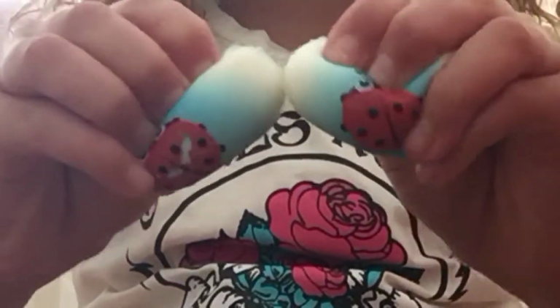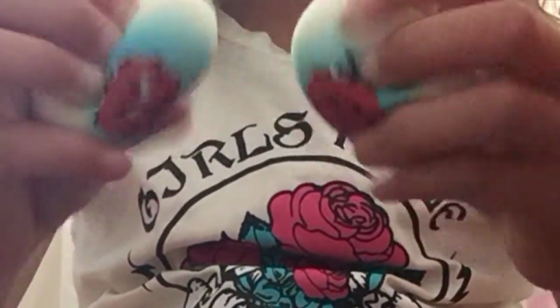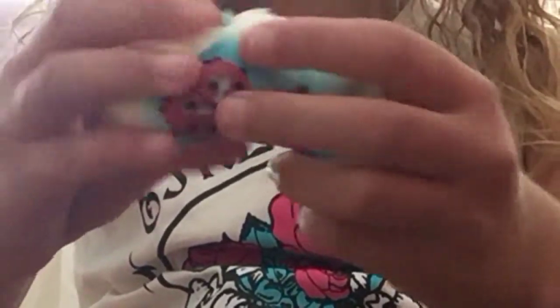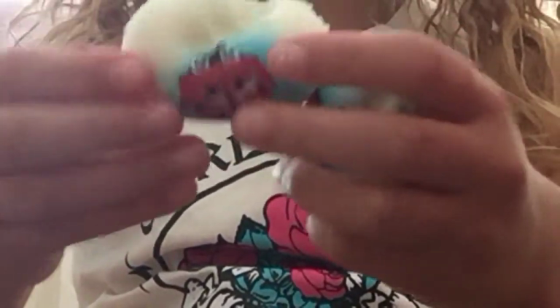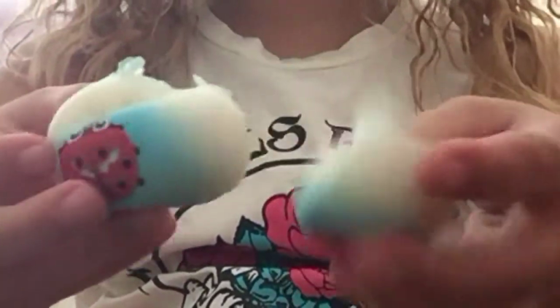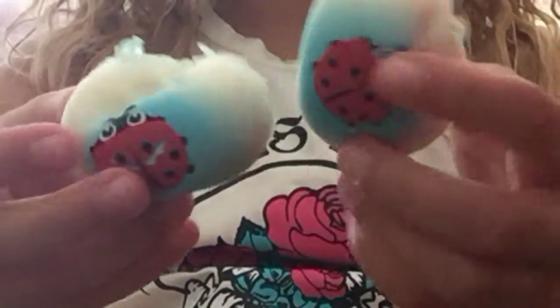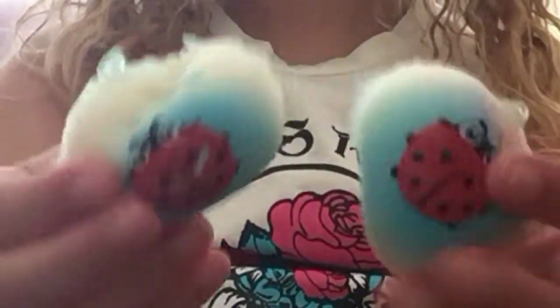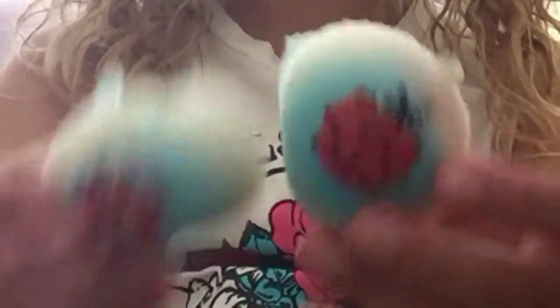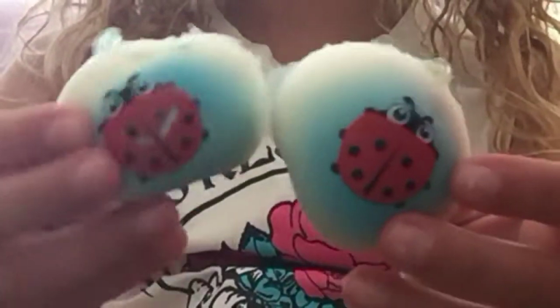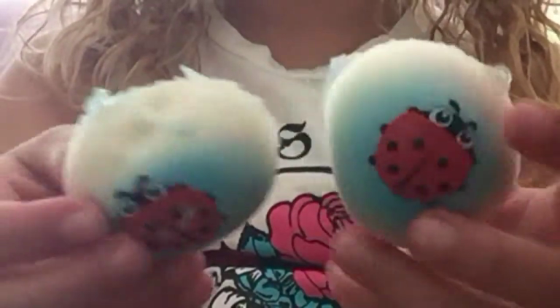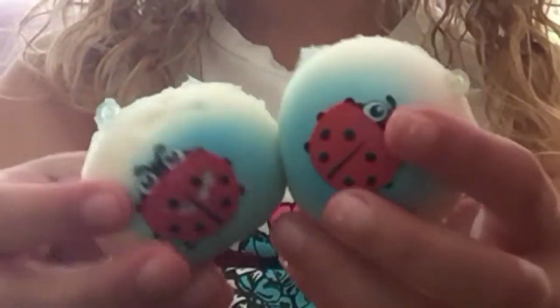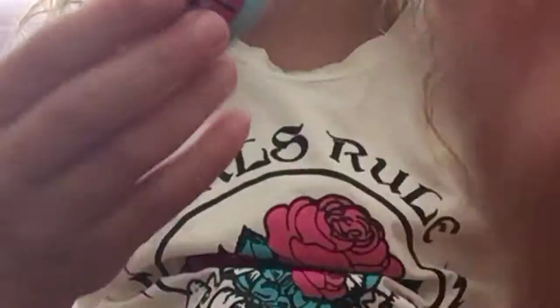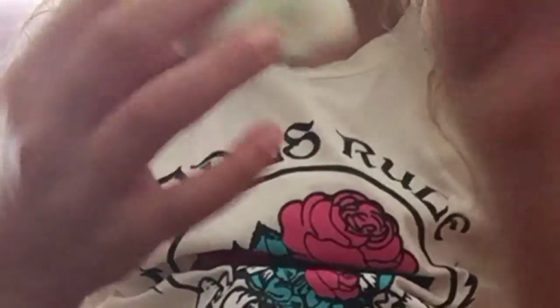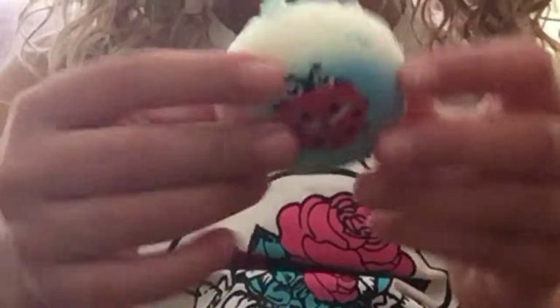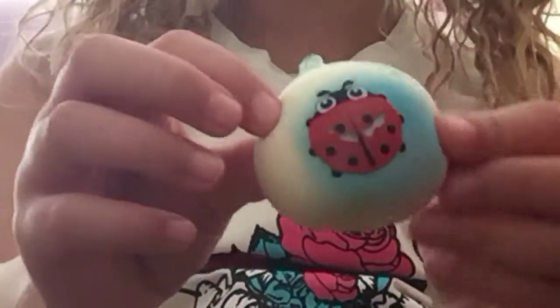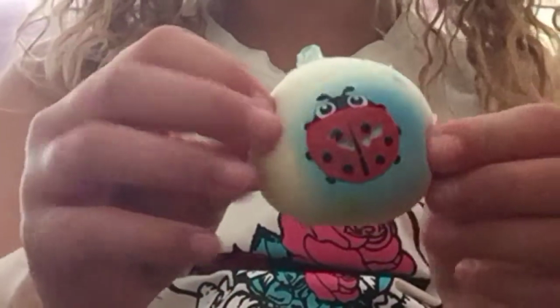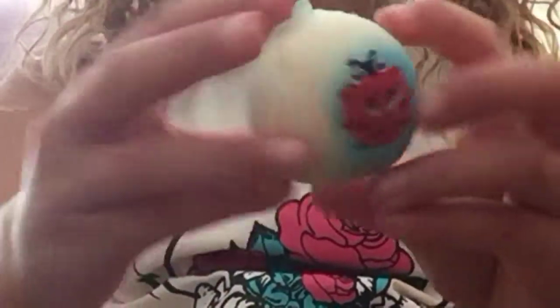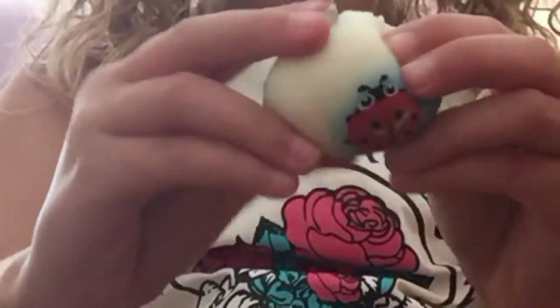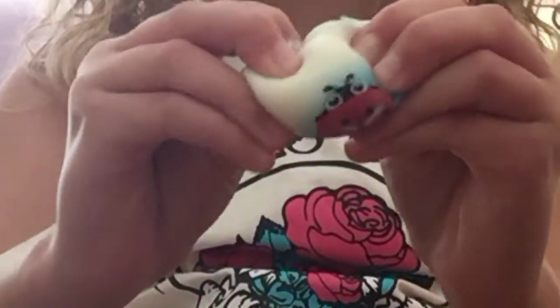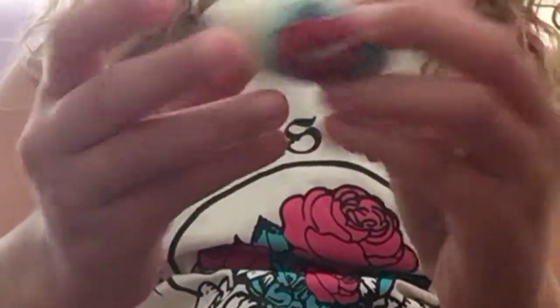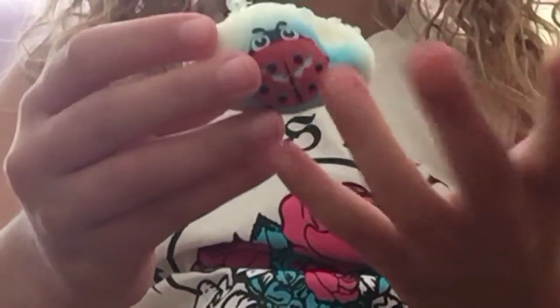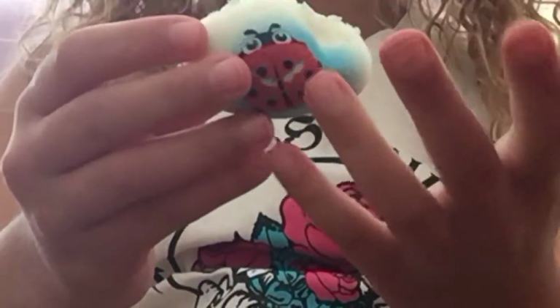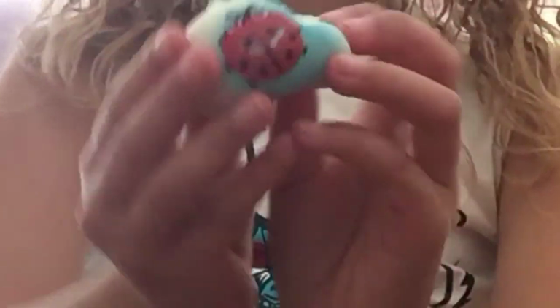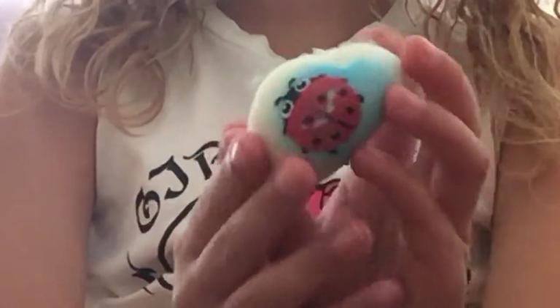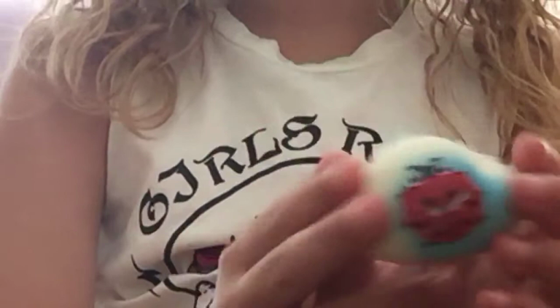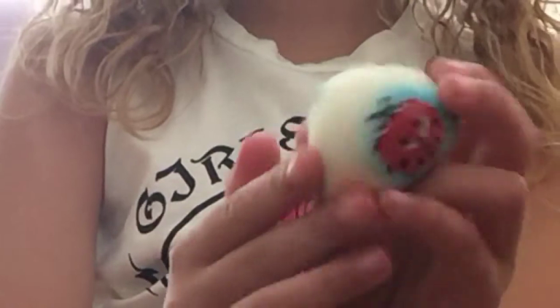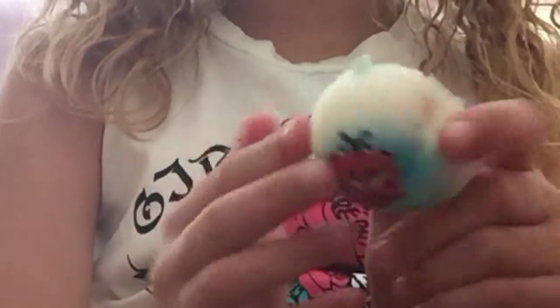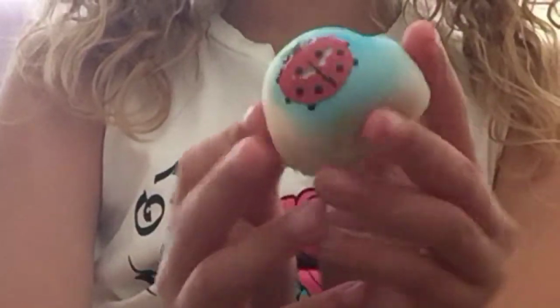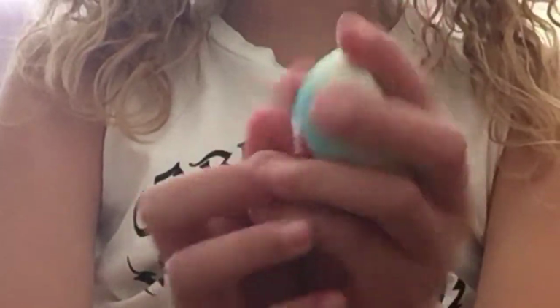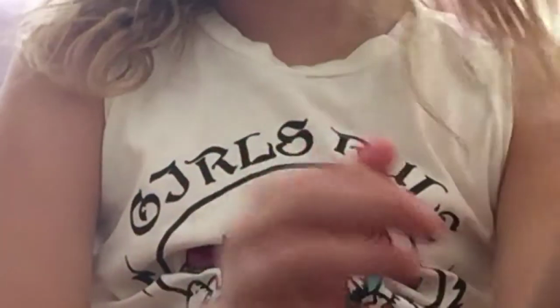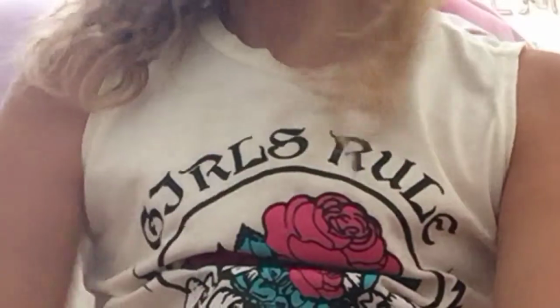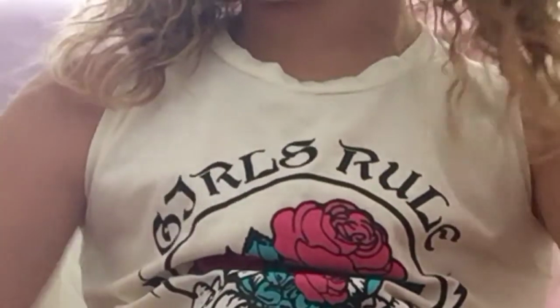I'm probably going to be giving away one of these ladybugs — I'm going to be giving away this one. It's kind of sticky, so yeah, I may be giving away this one.